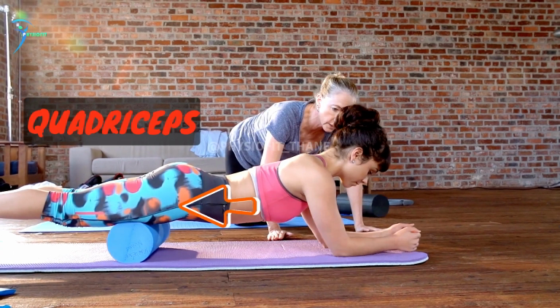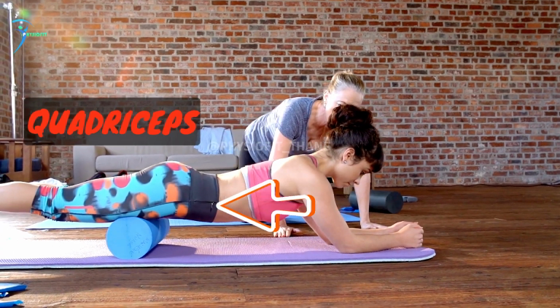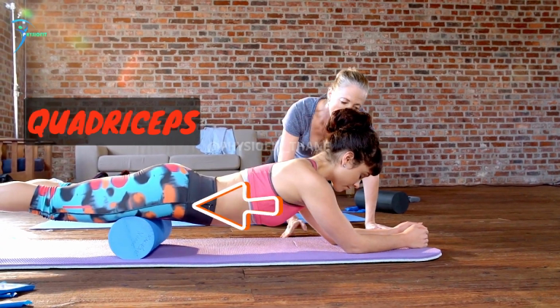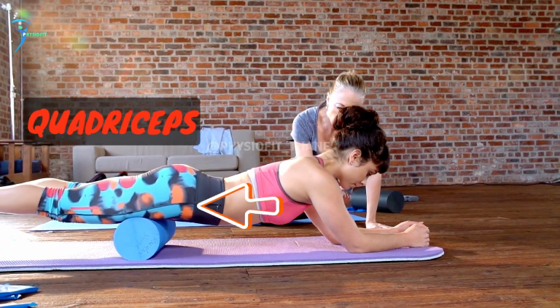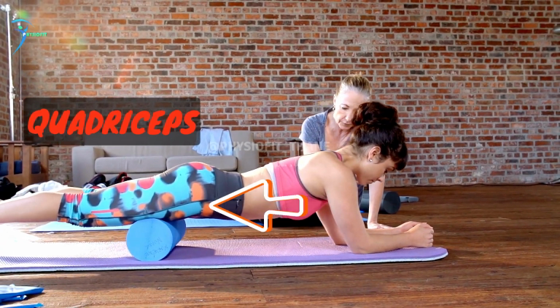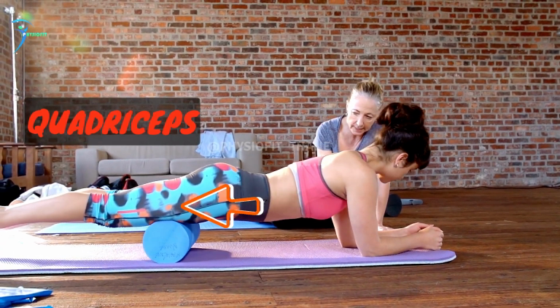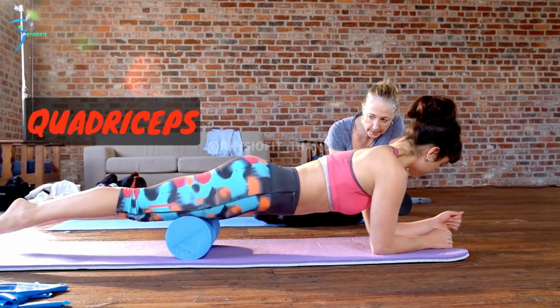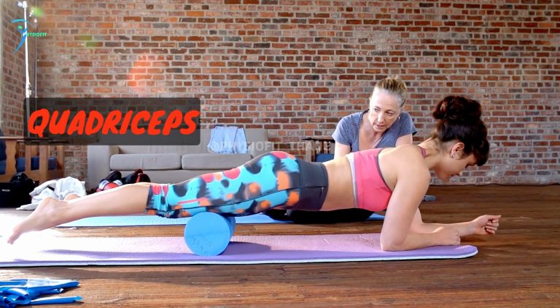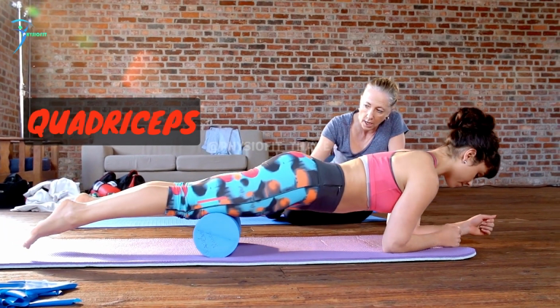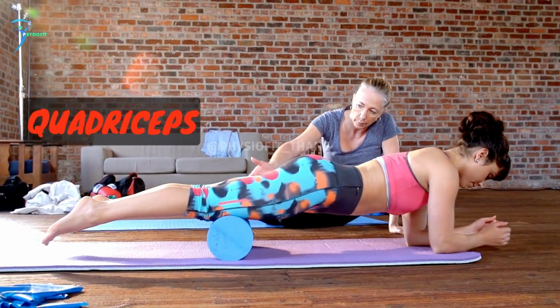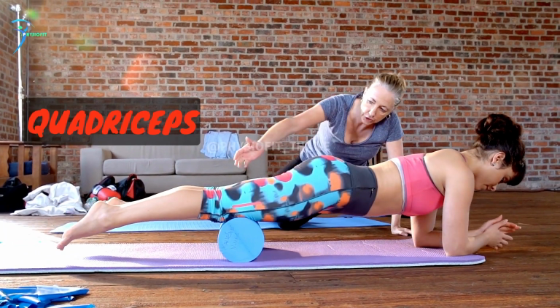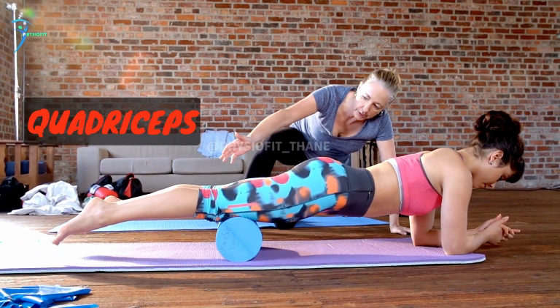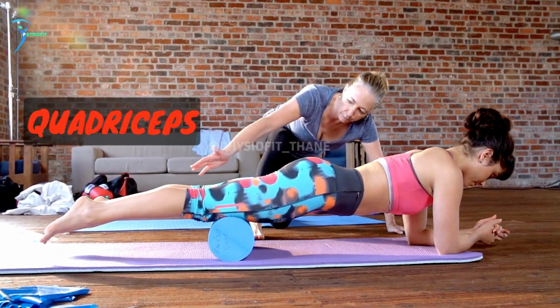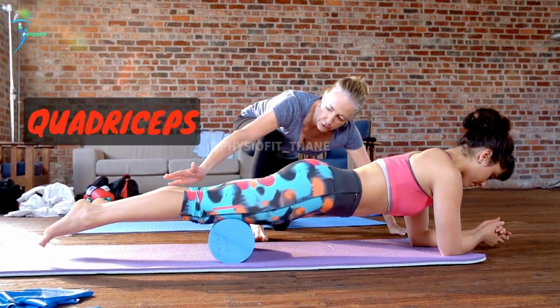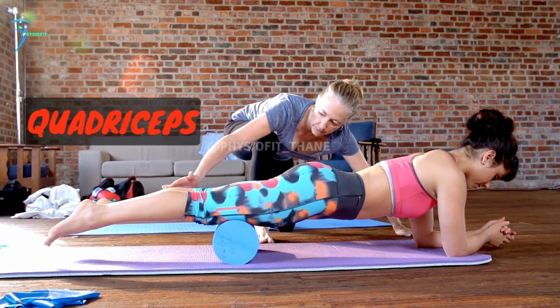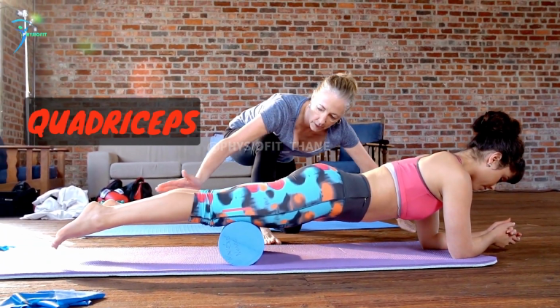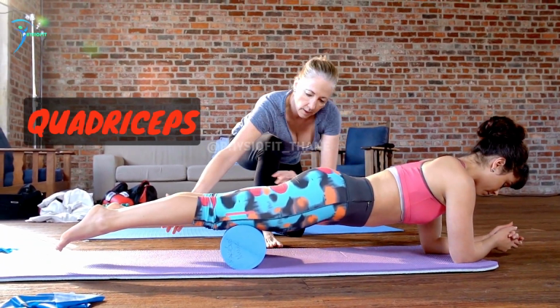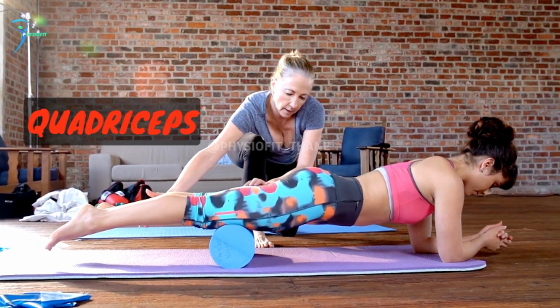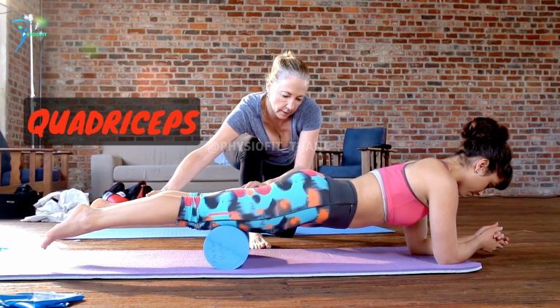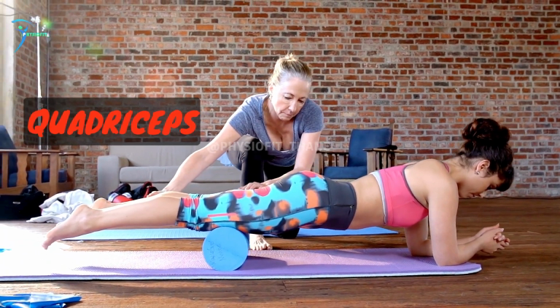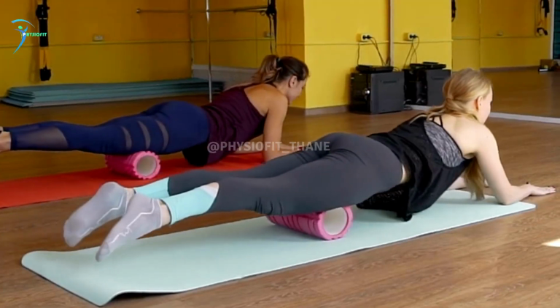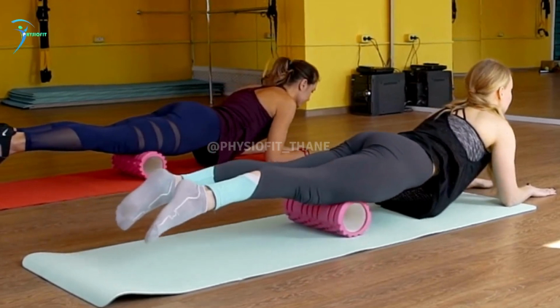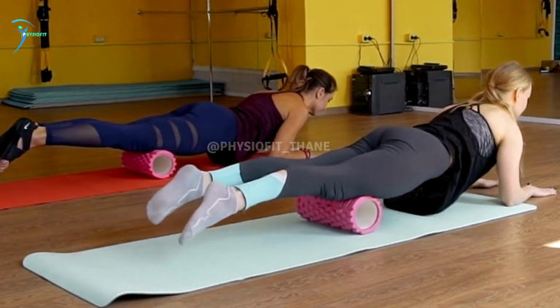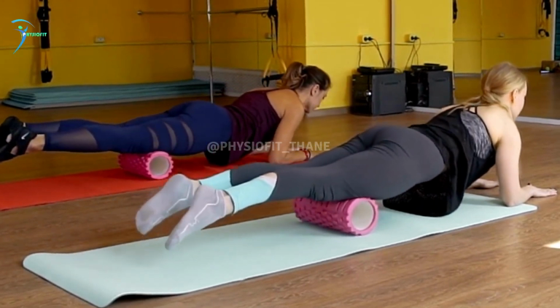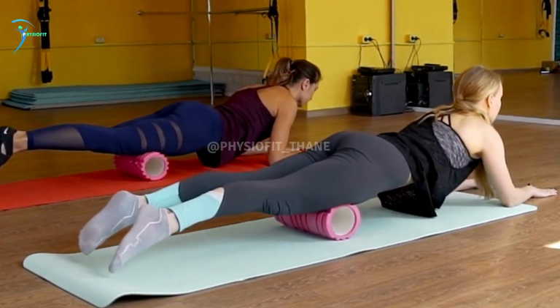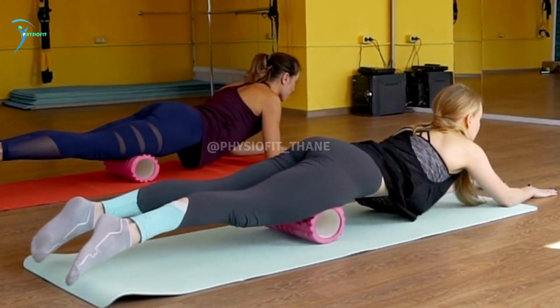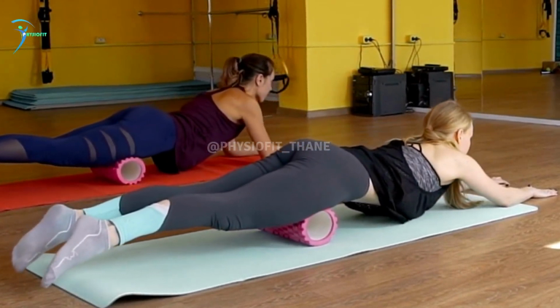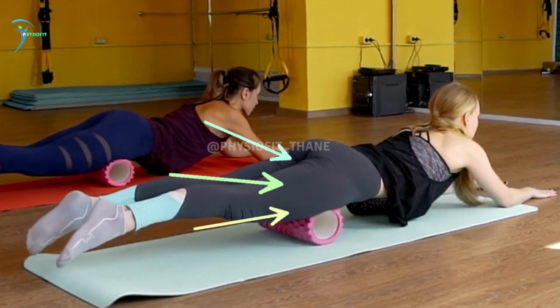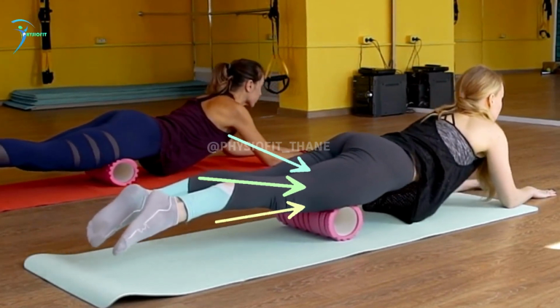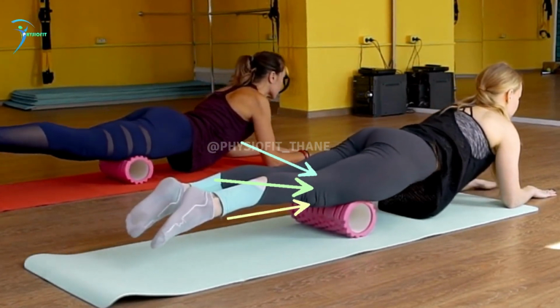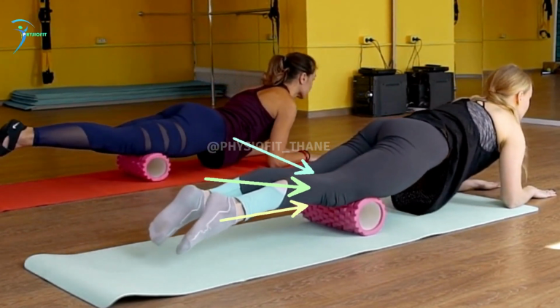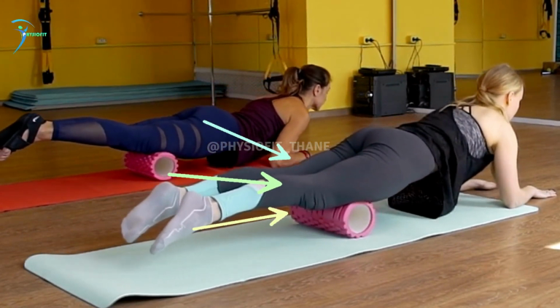Quadriceps: sit on the foam roller with your legs extended in front of you. Place your hands behind you for support and roll the foam roller up and down the front of your thighs, stopping on any tender spots.